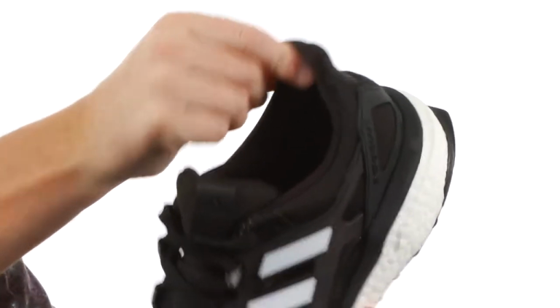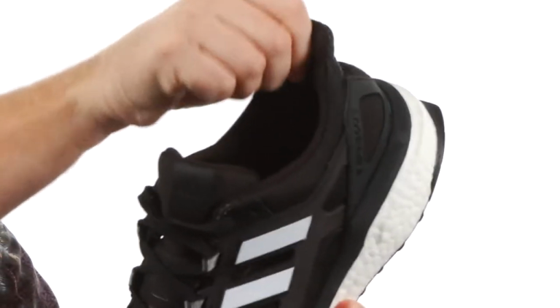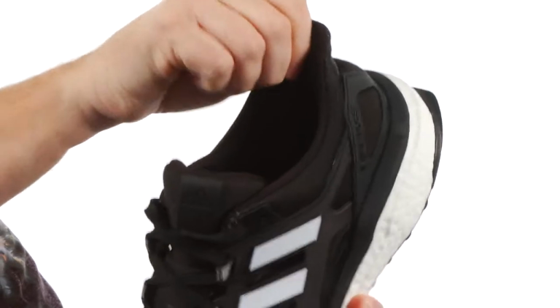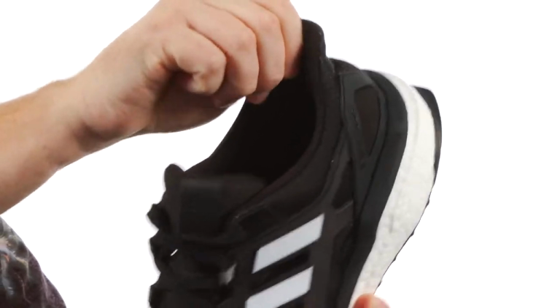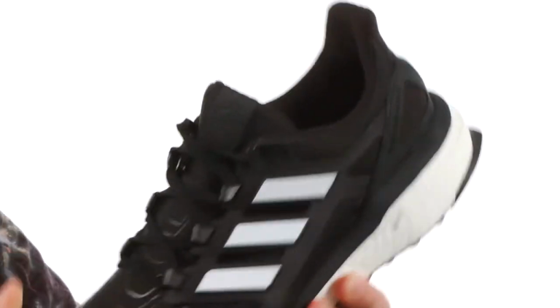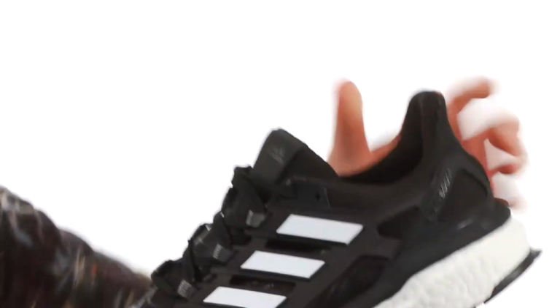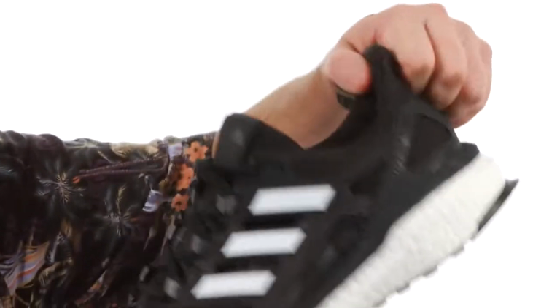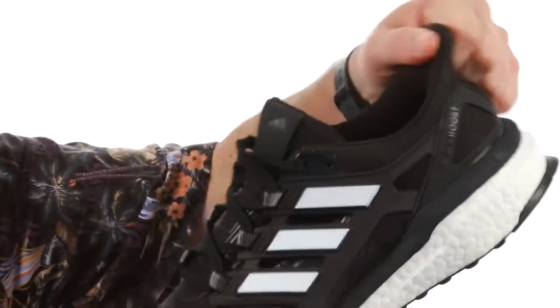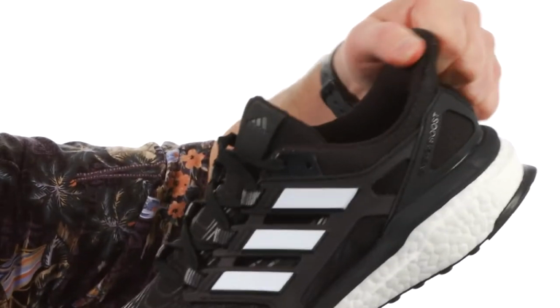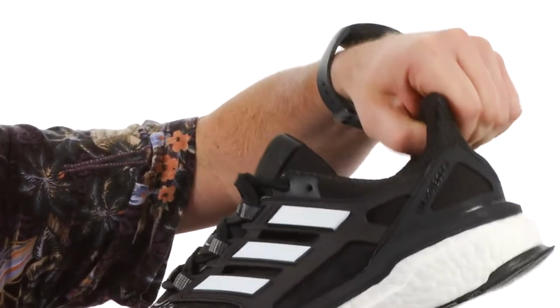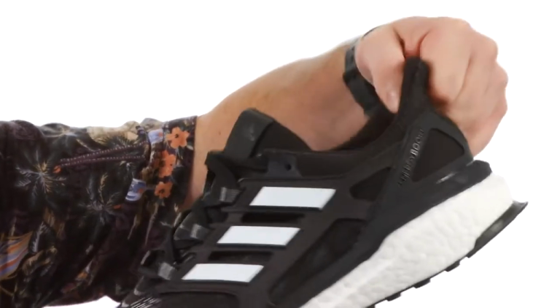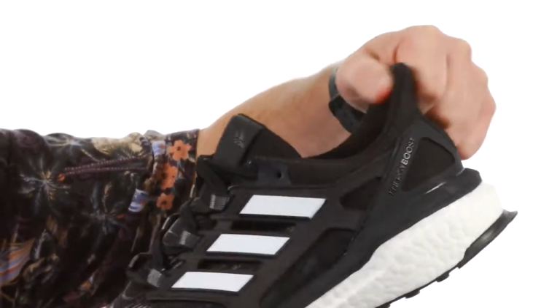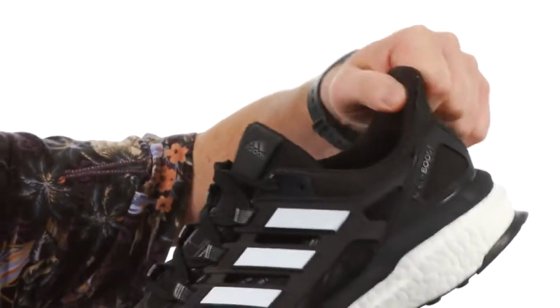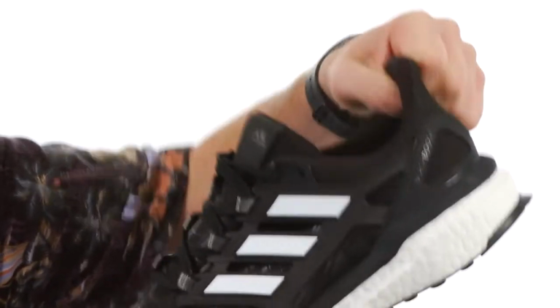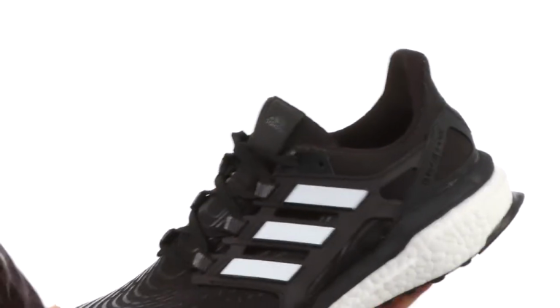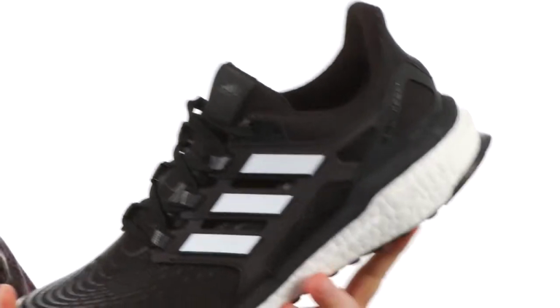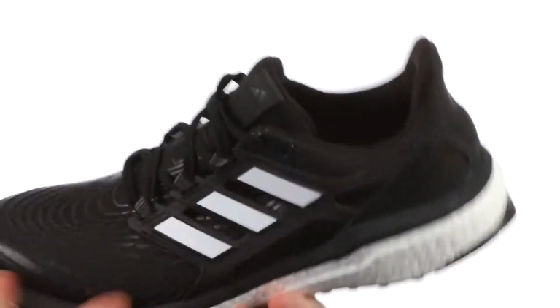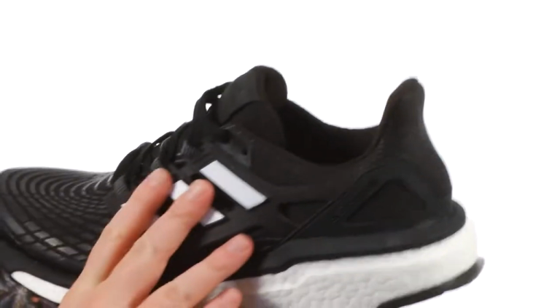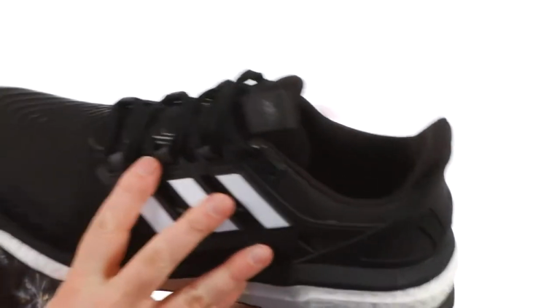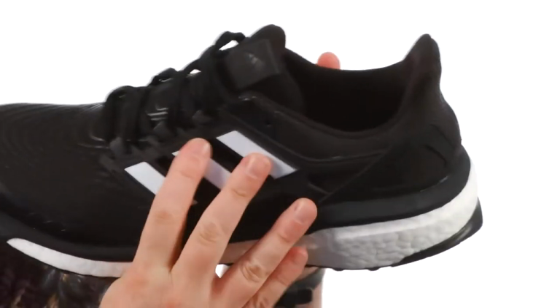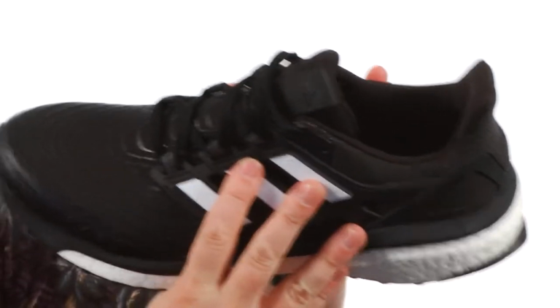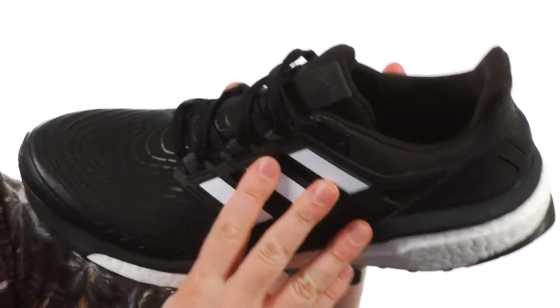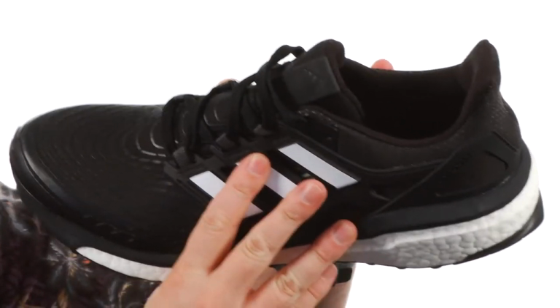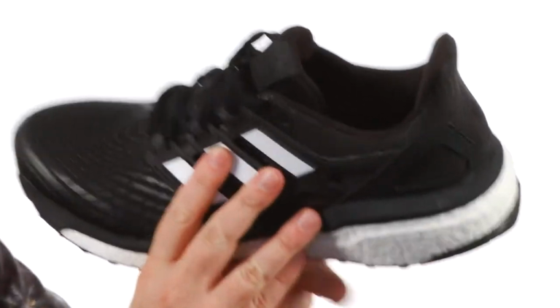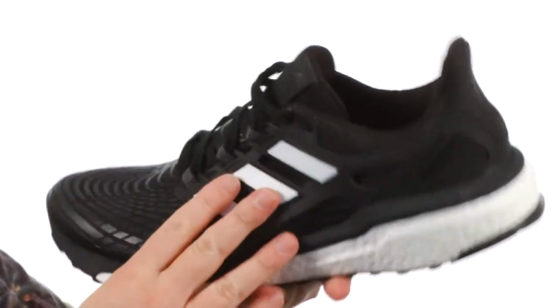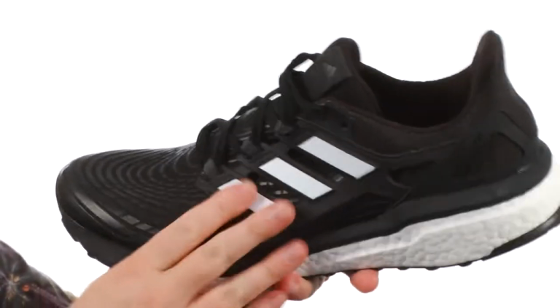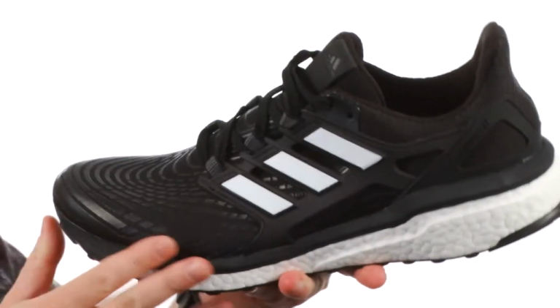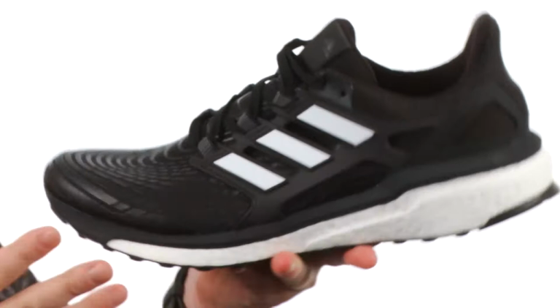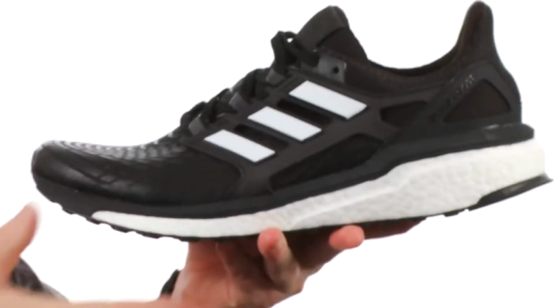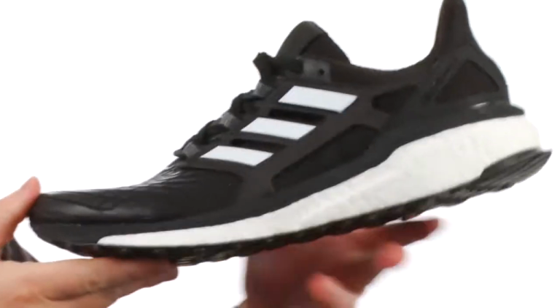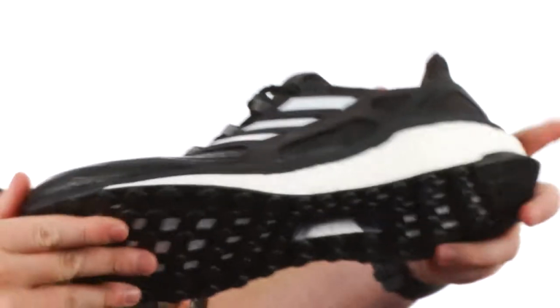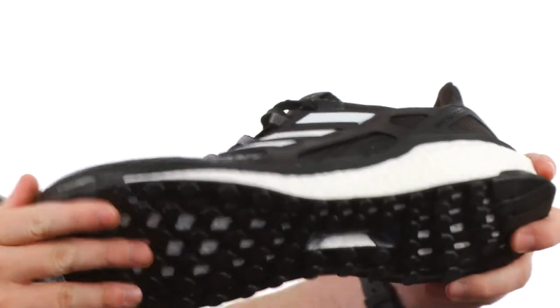This little tab in the back works really well for easy on and off, and it doesn't get in the way either, so it's really comfortable. The cage around the midfoot really locks your foot into place so your foot is not sliding around inside the shoe.